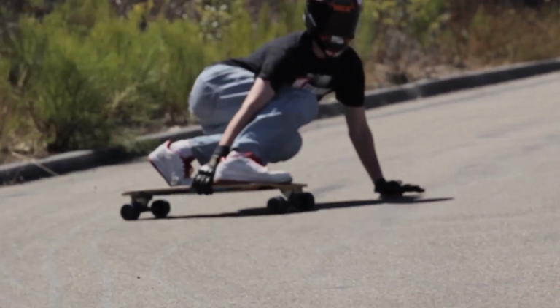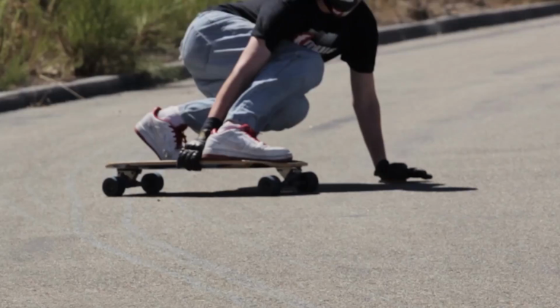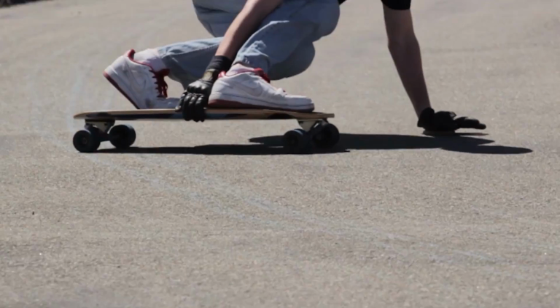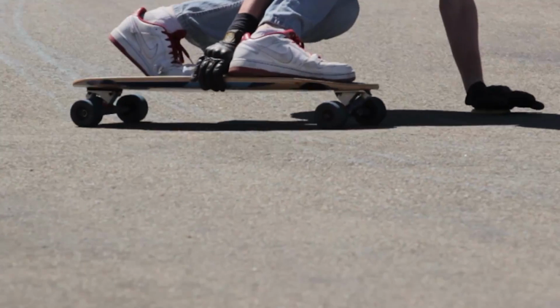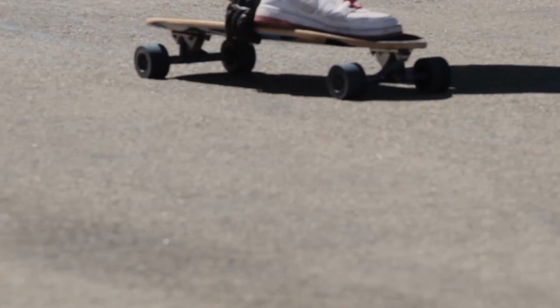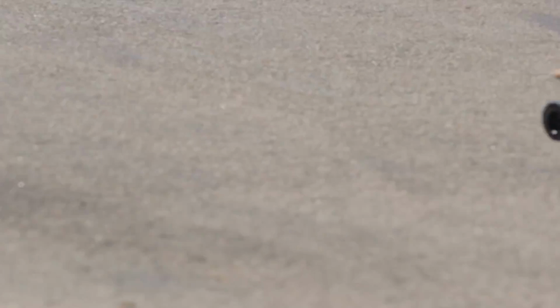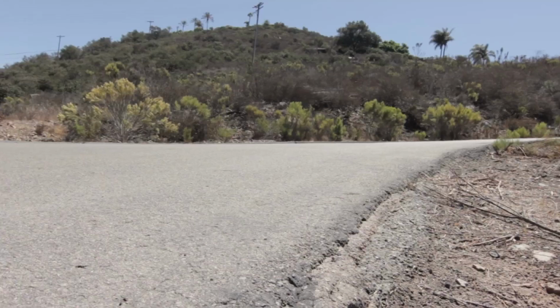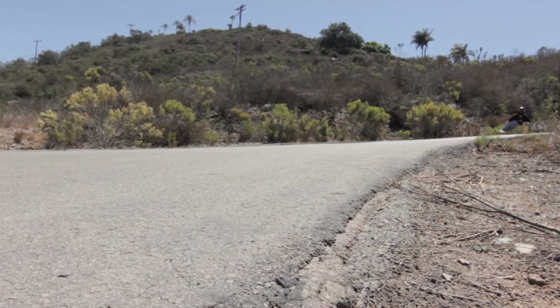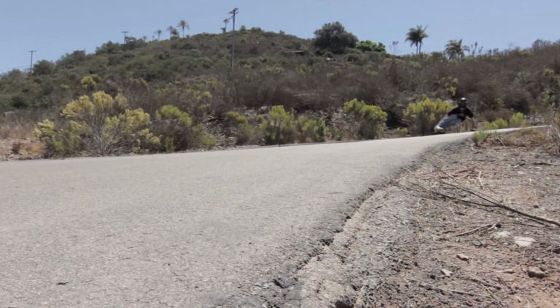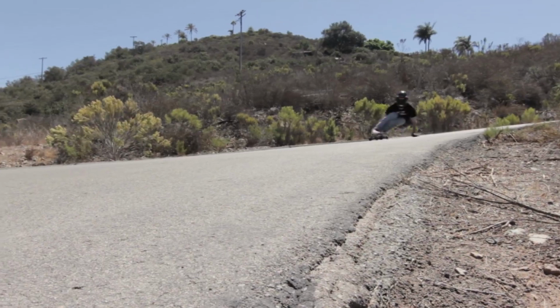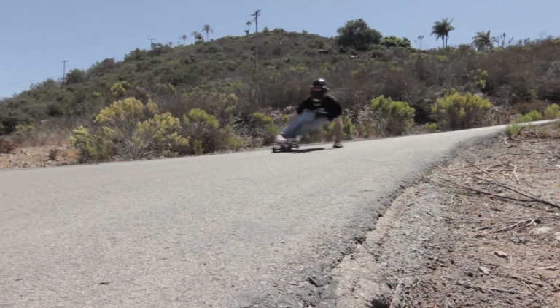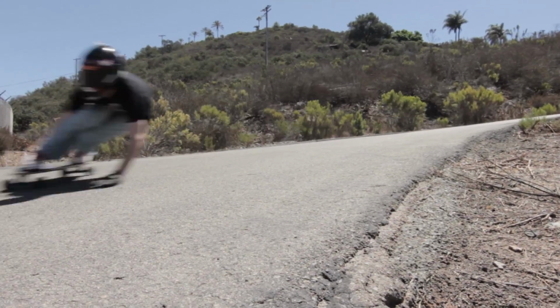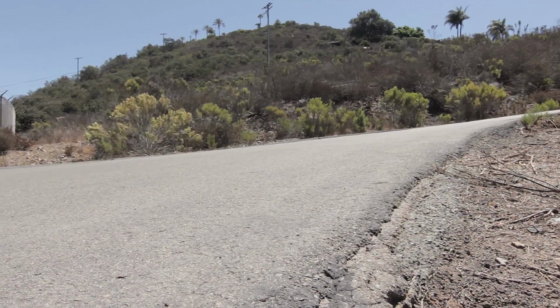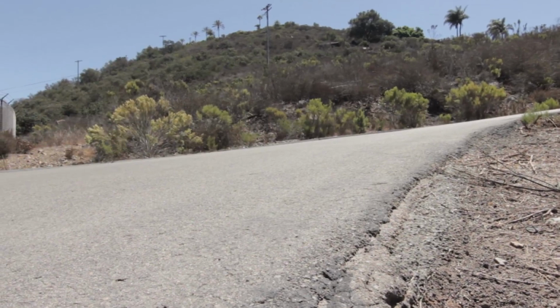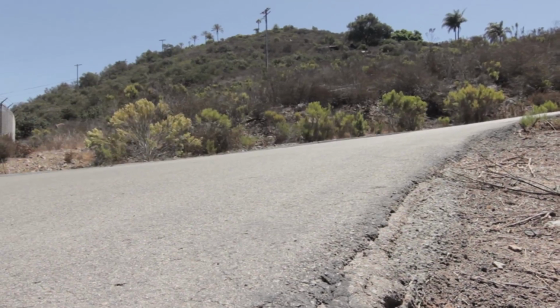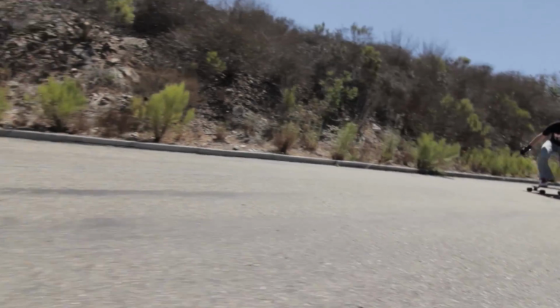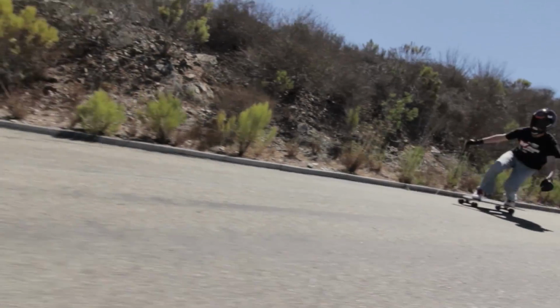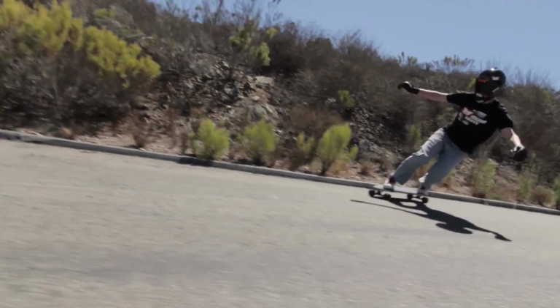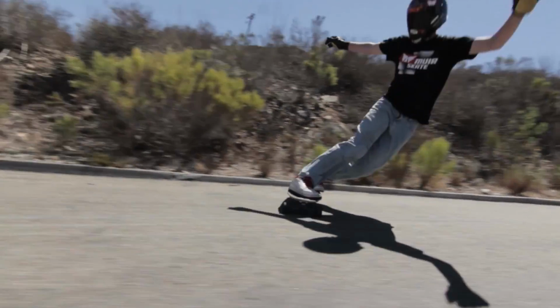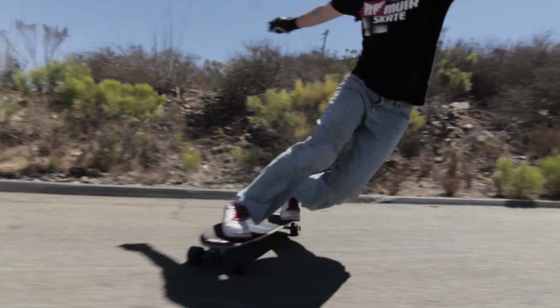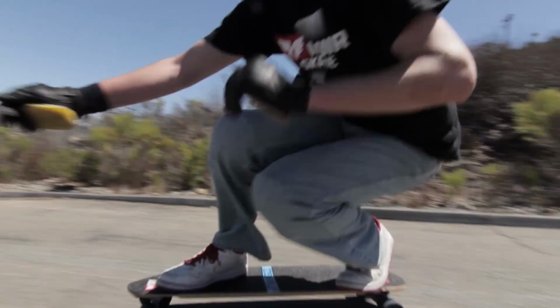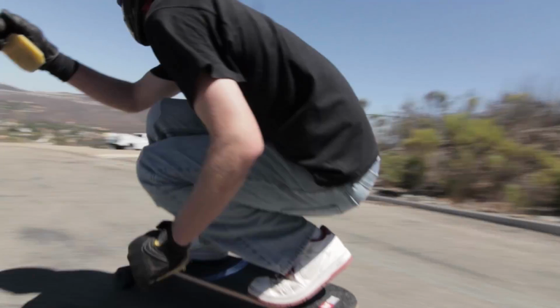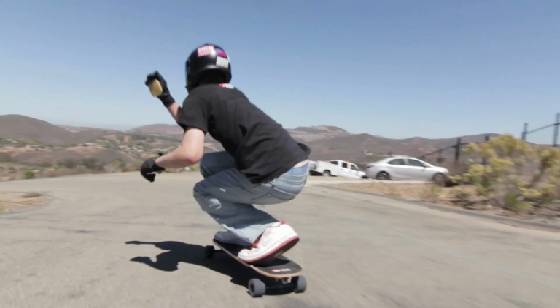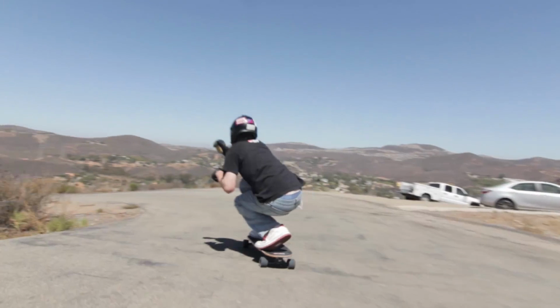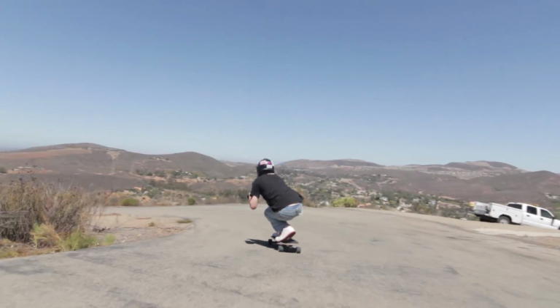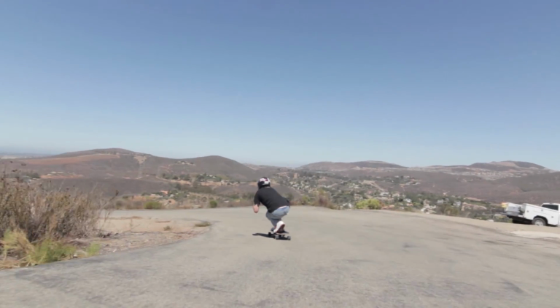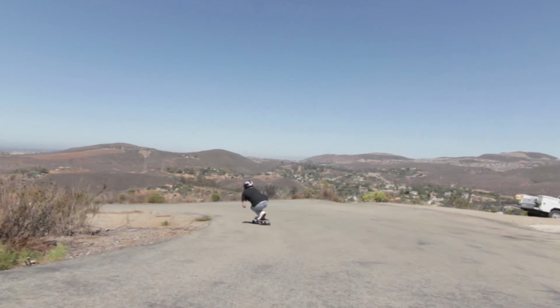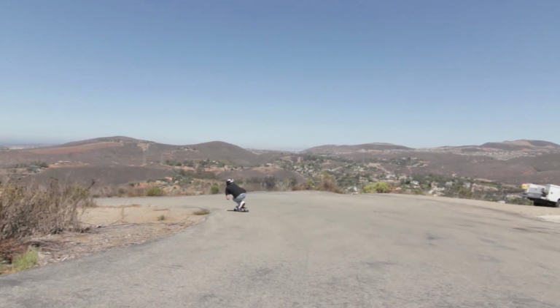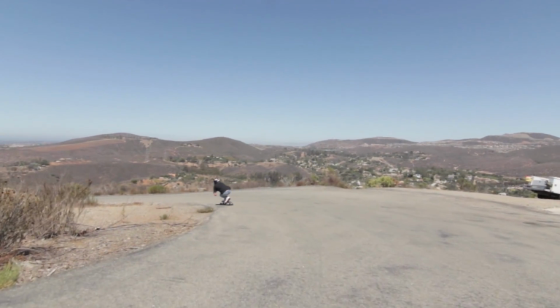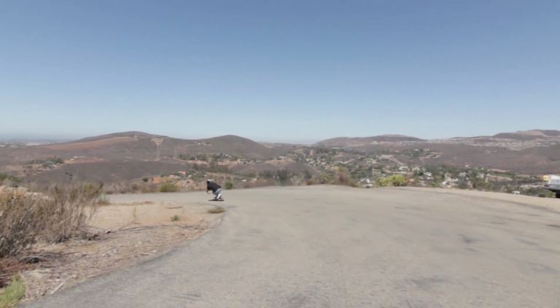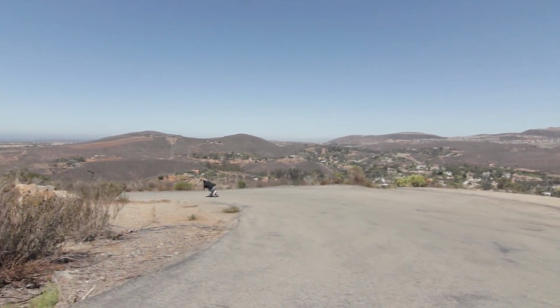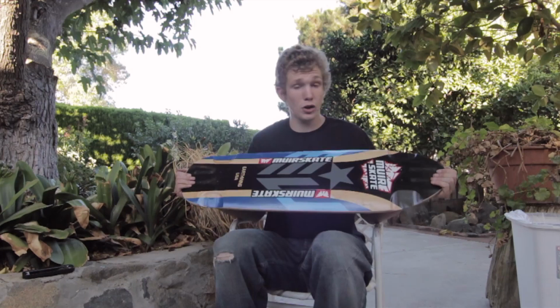It's a nice and stiff board and it's got really deep wheel wells, so whether you're running loose trucks for a freeride or really big wheels for downhill, you know that wheelbite's not going to be an issue.